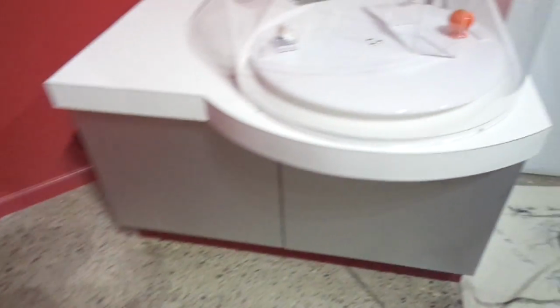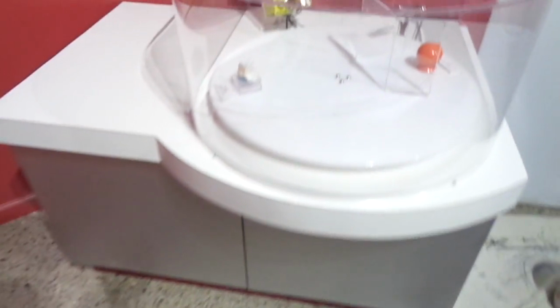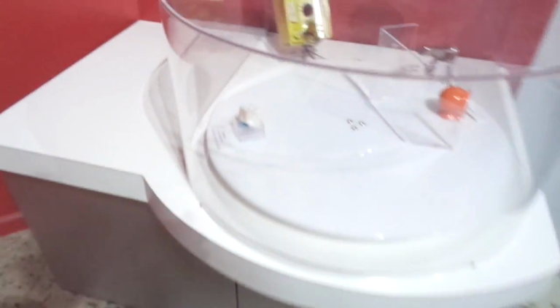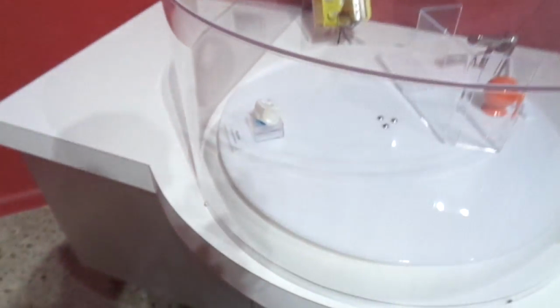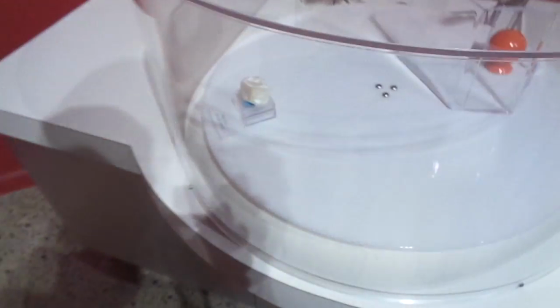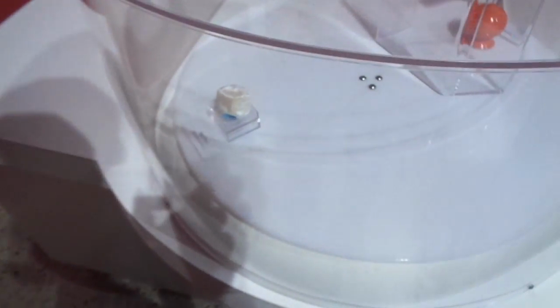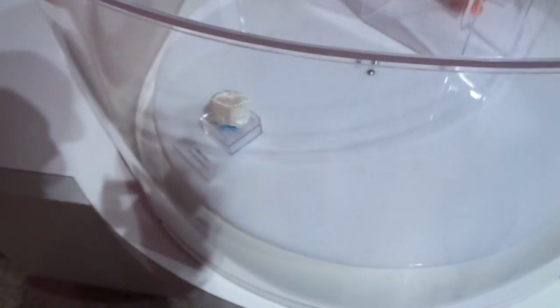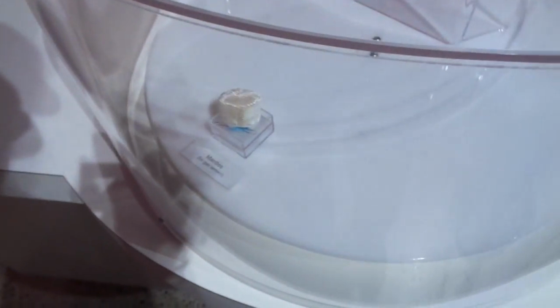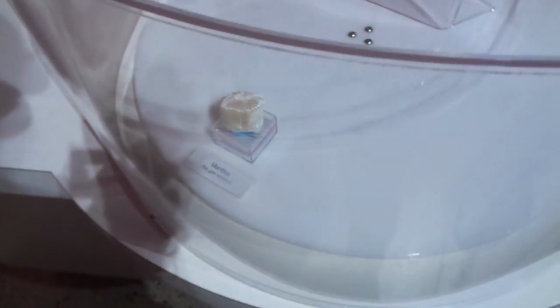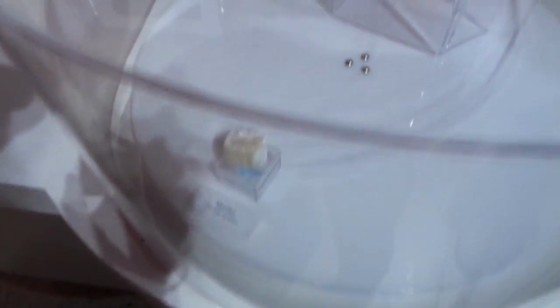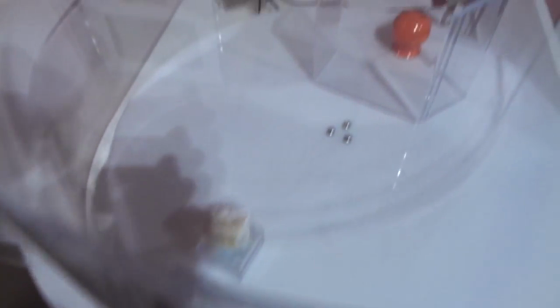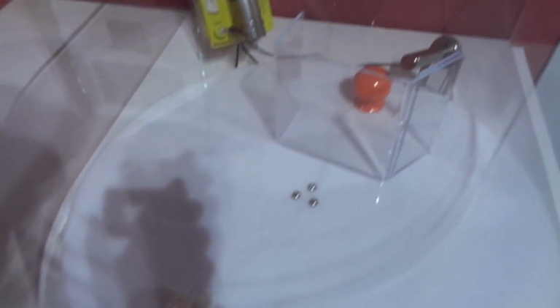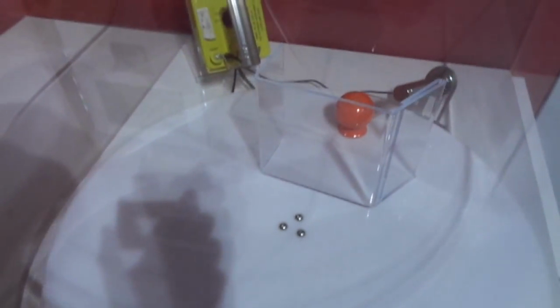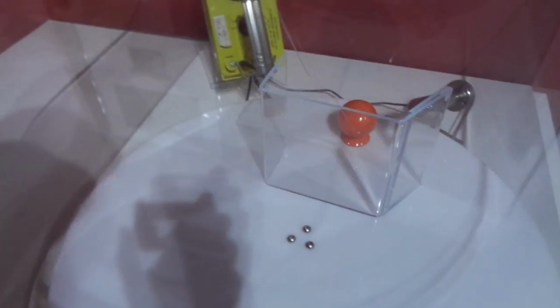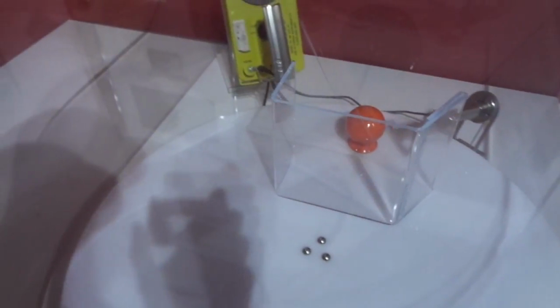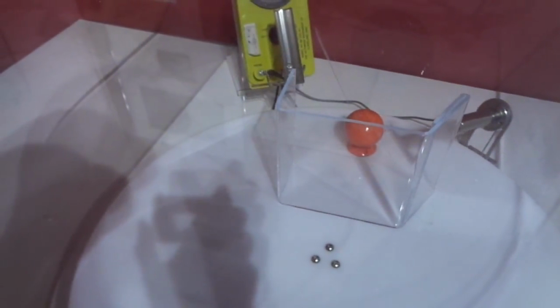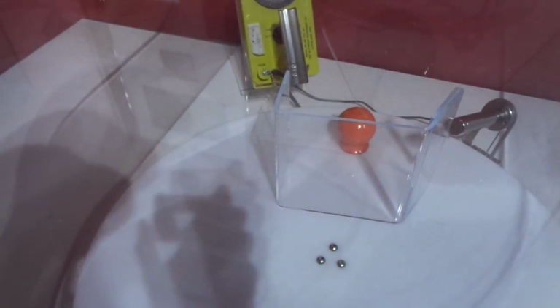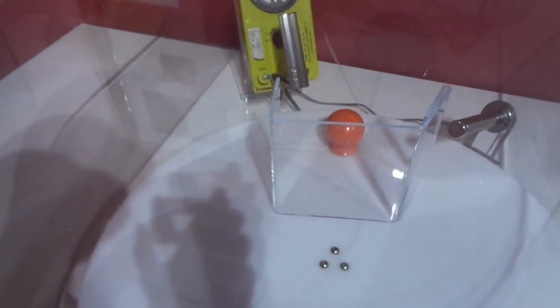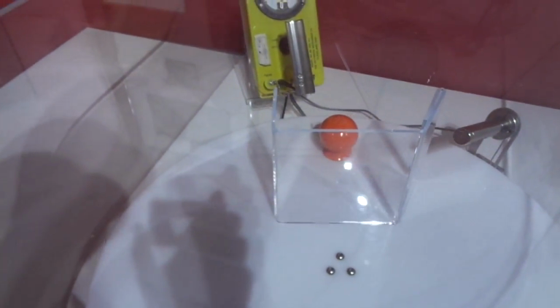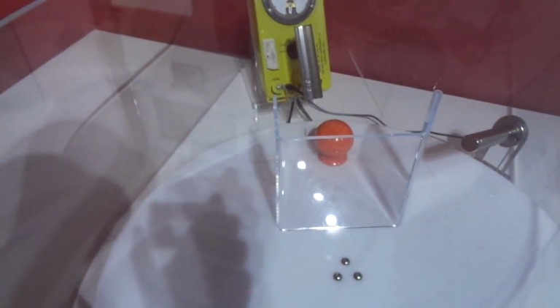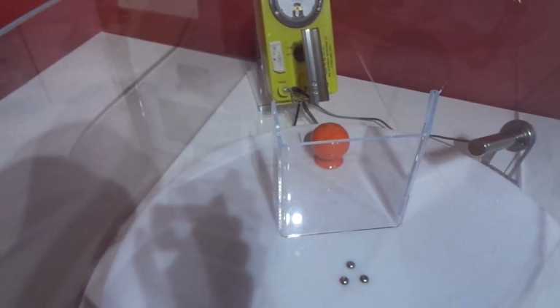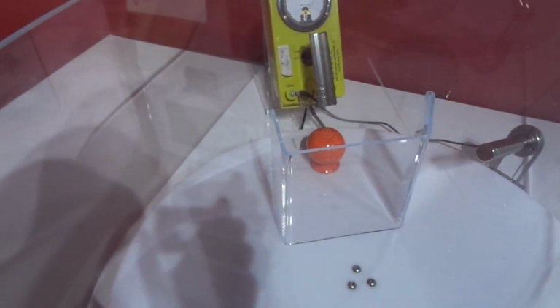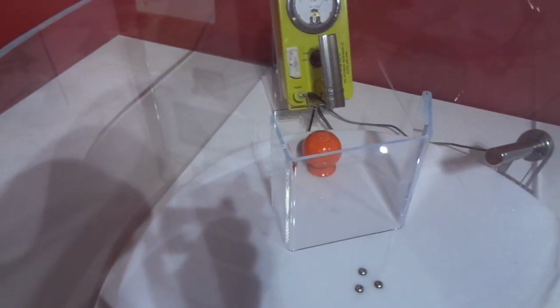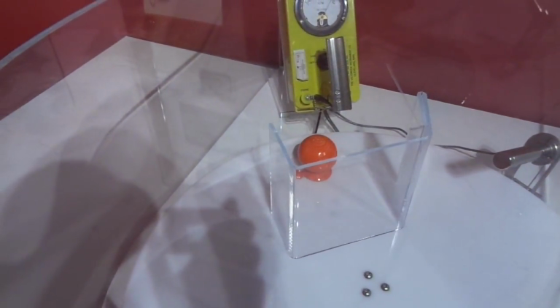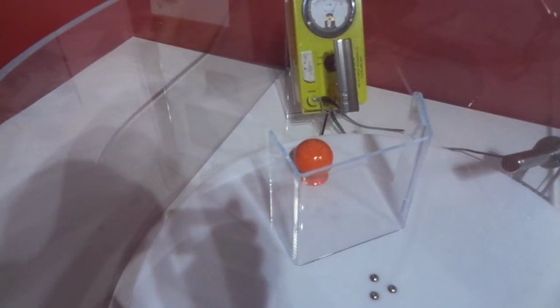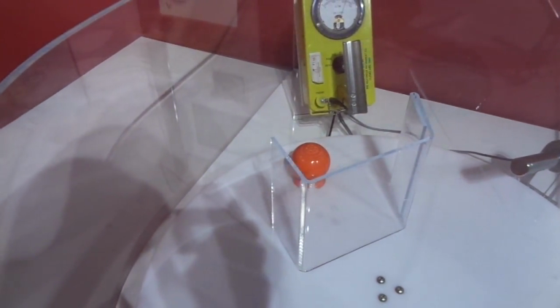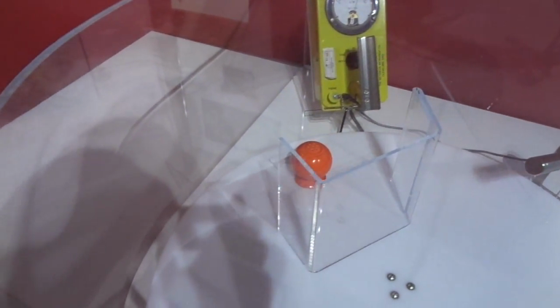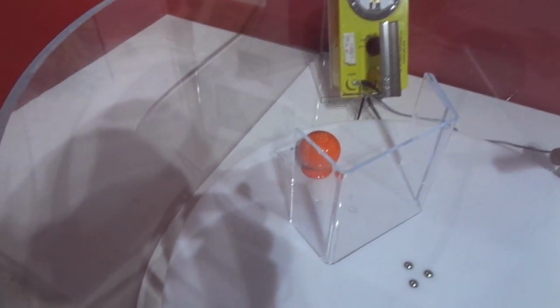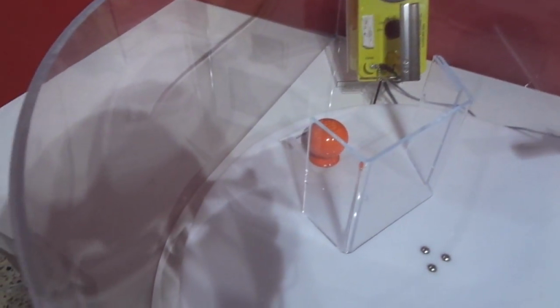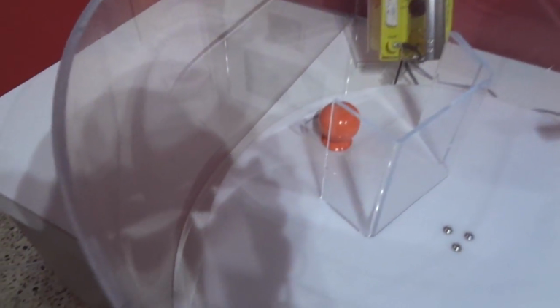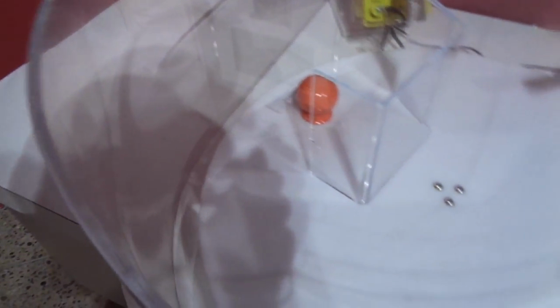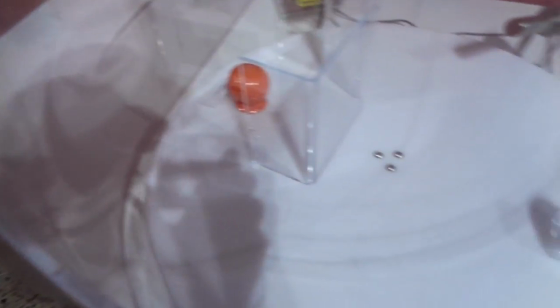There you can see how radioactive different things are. This is a mantle for a gas lantern and a clay salt shaker. The counter's going crazy with the clay salt shaker.